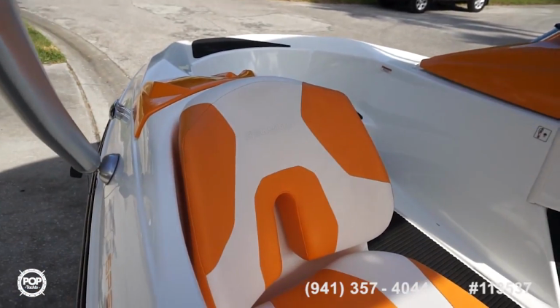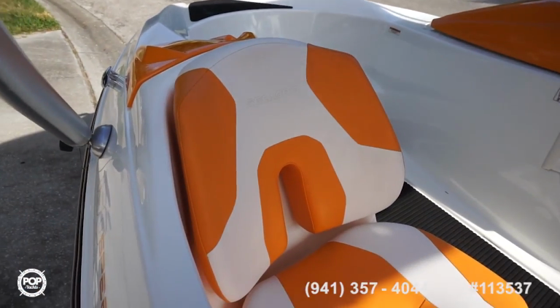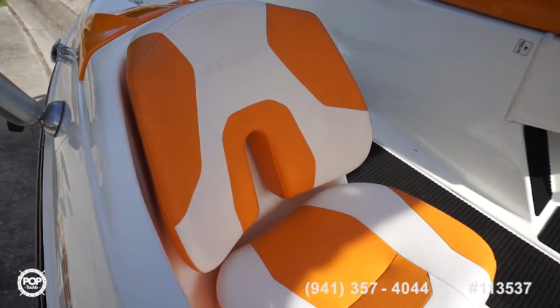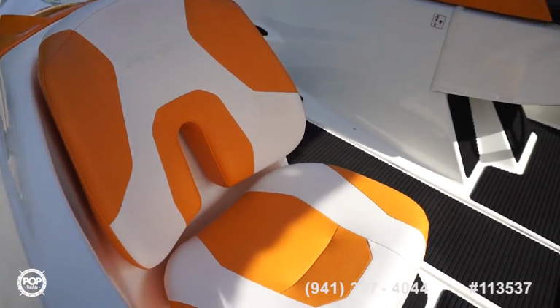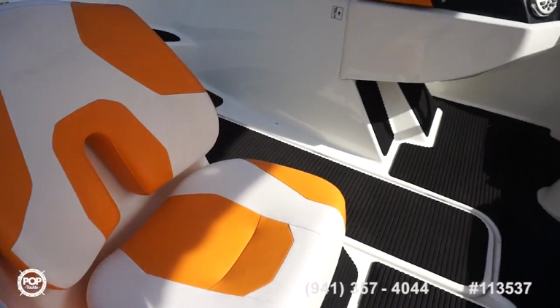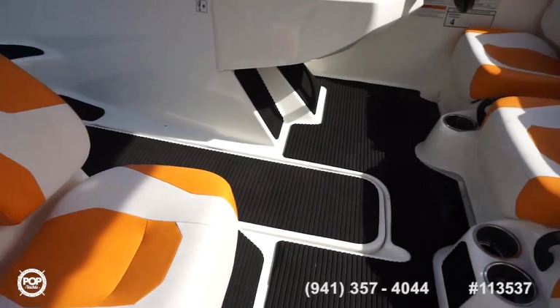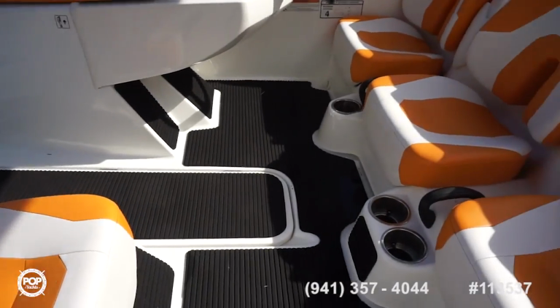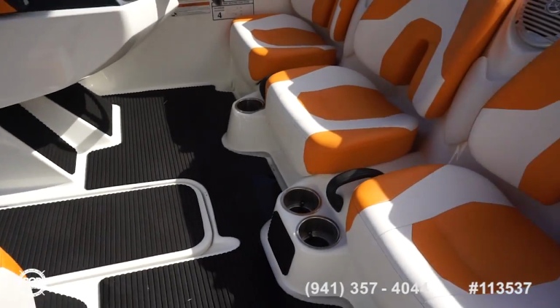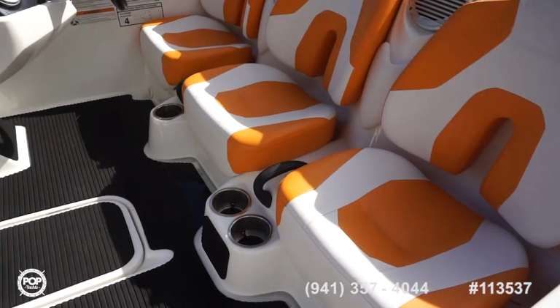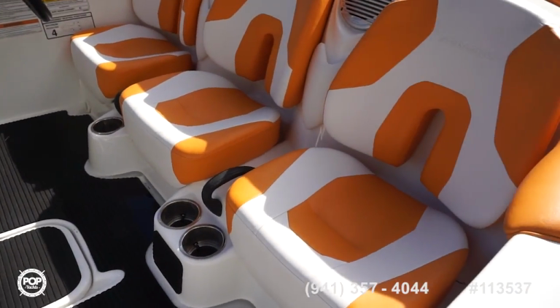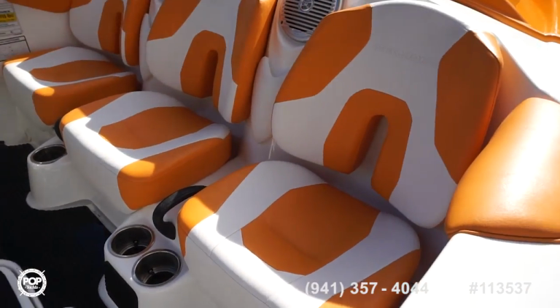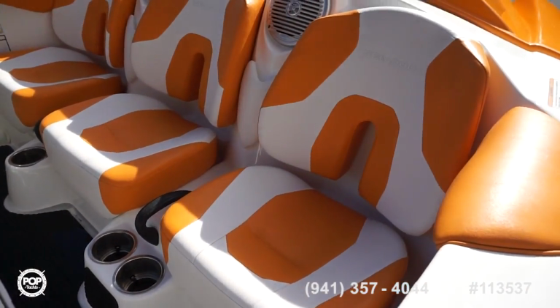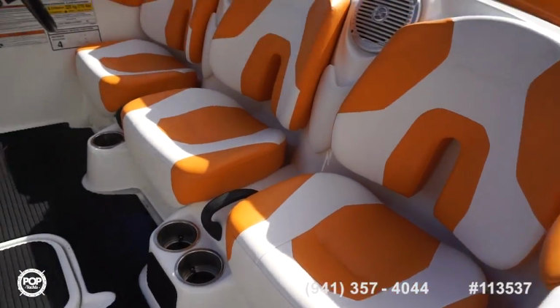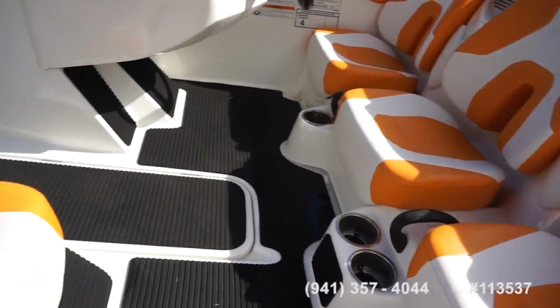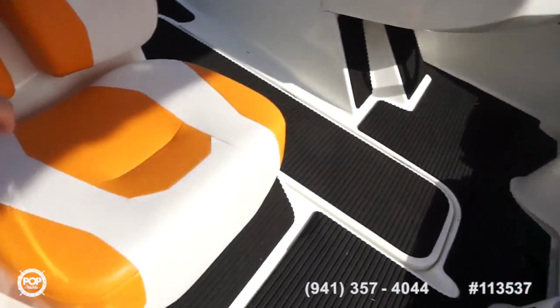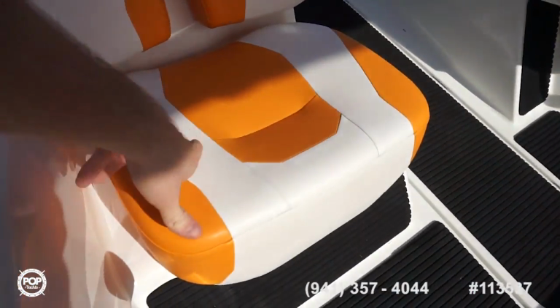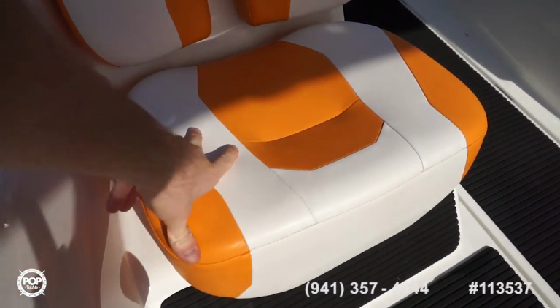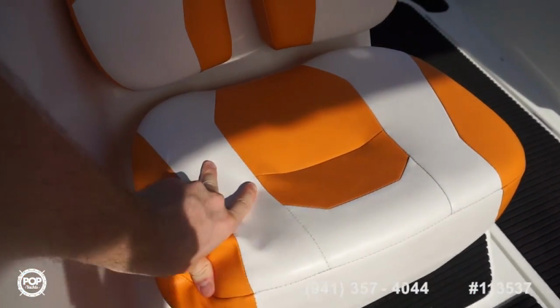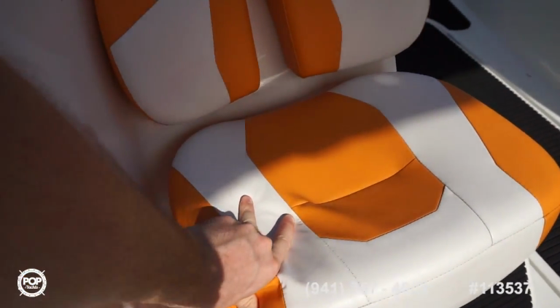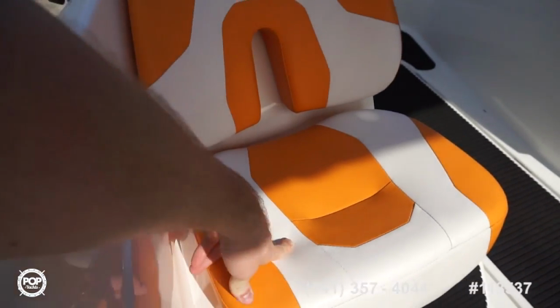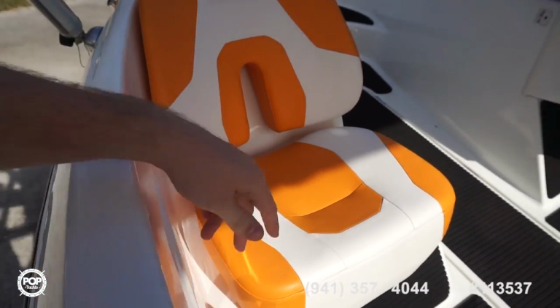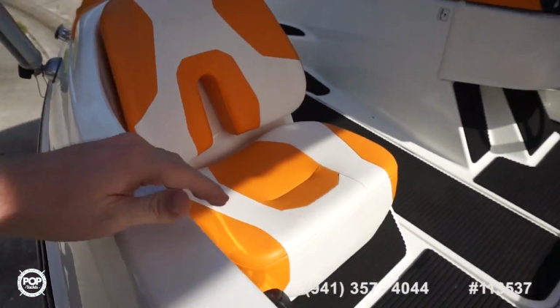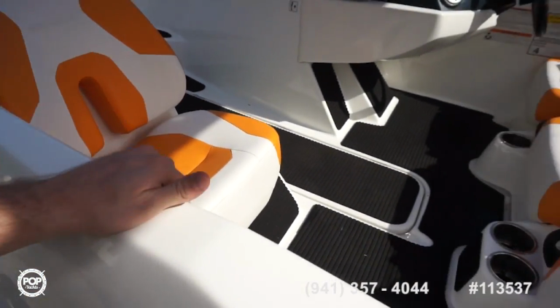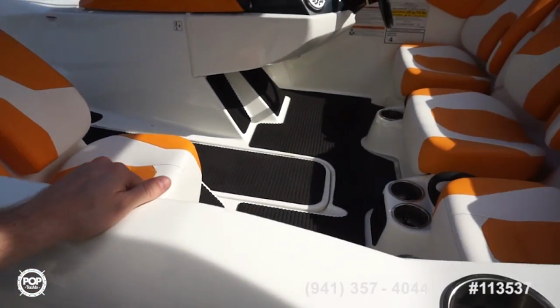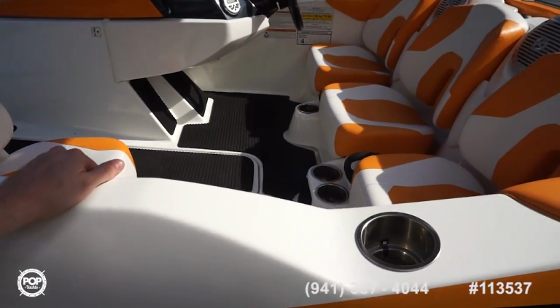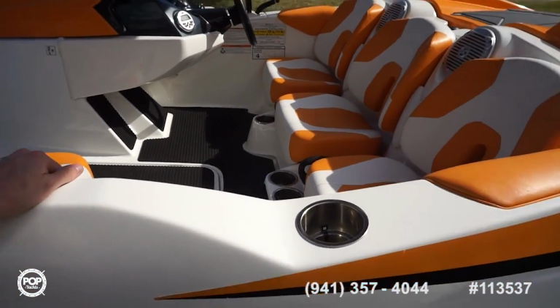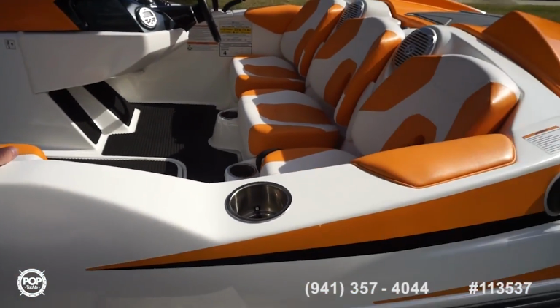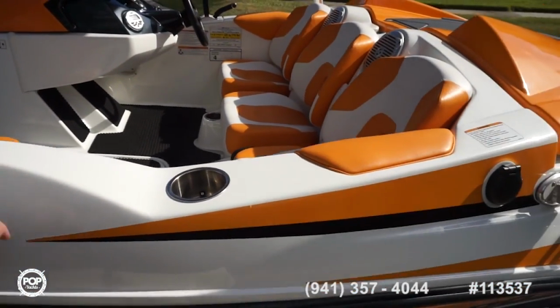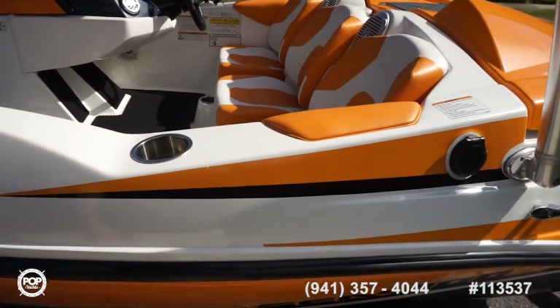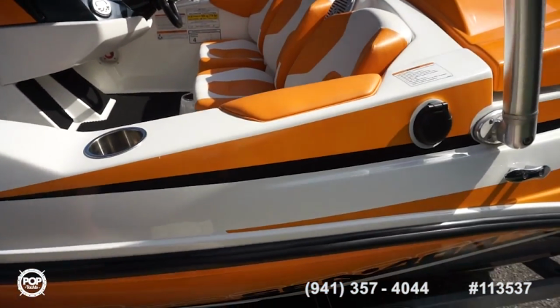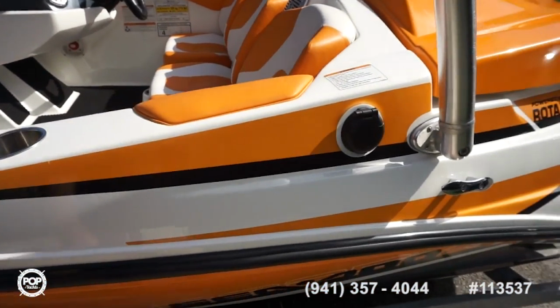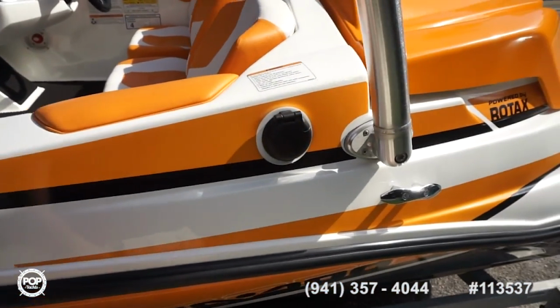Room for four on deck. Very comfortable bucket seats. You can see all the upholstery is in like-new condition. It's got a vacuum hold boat cover that's included.